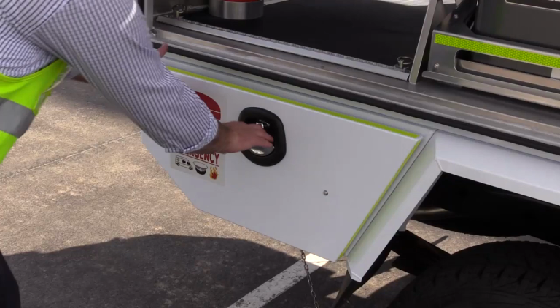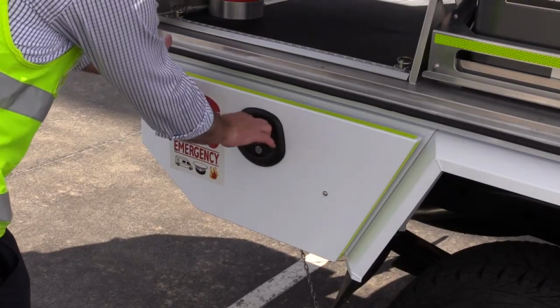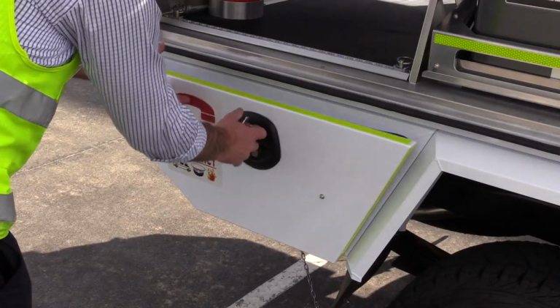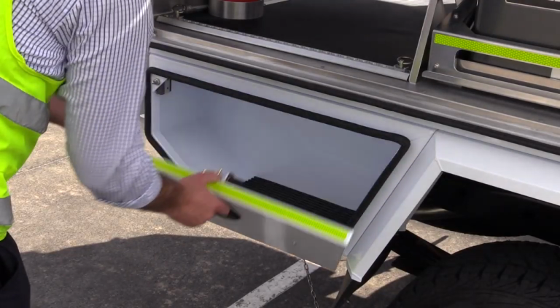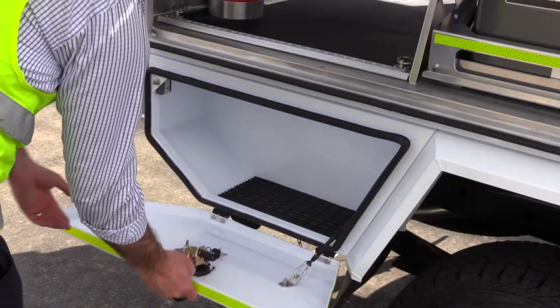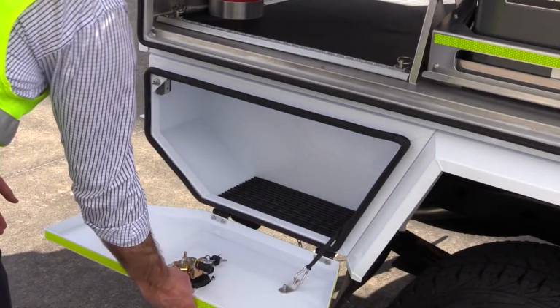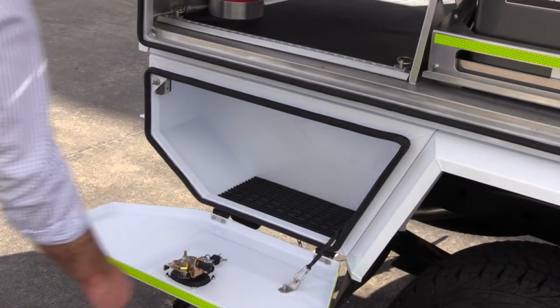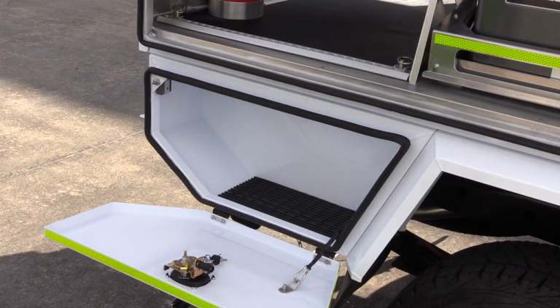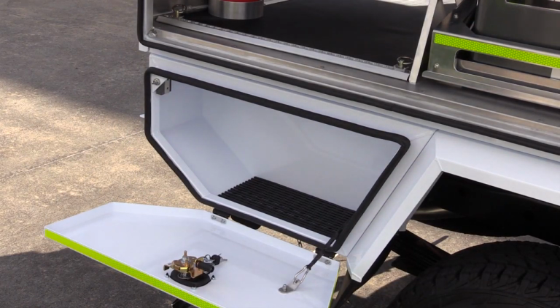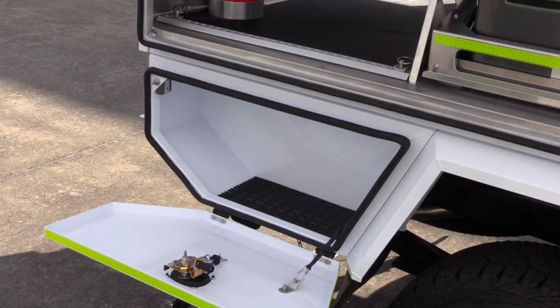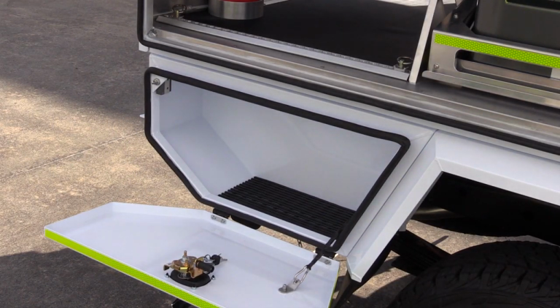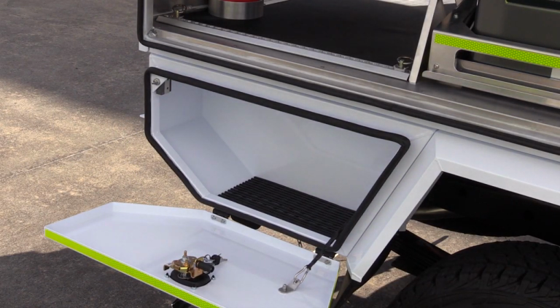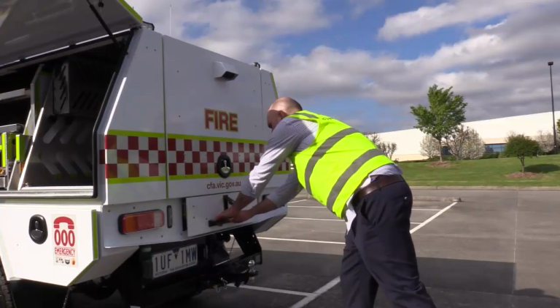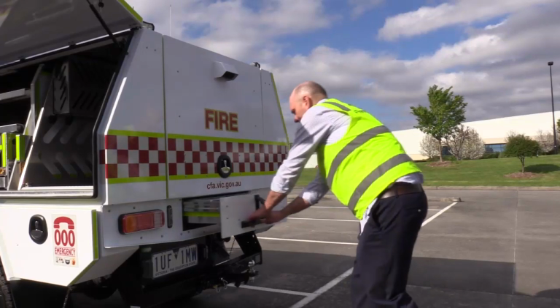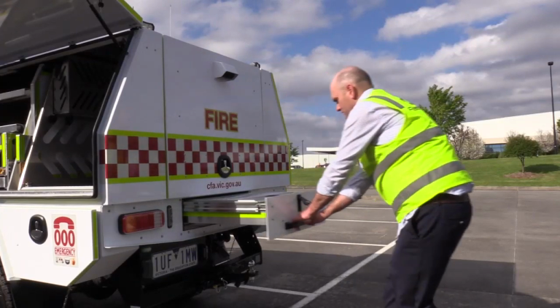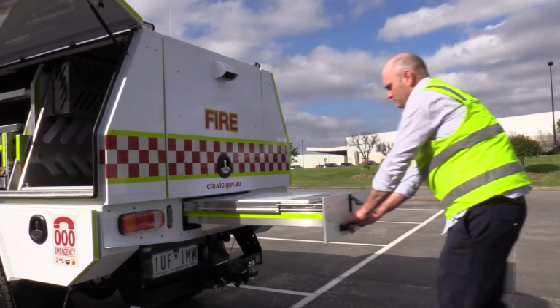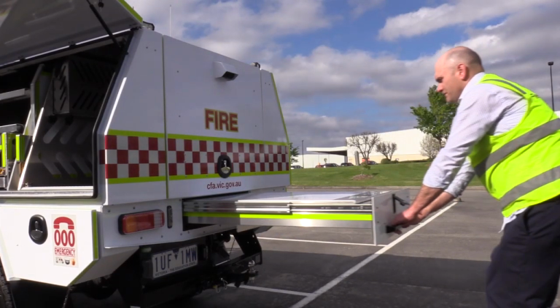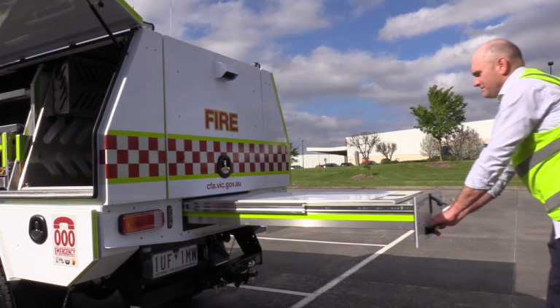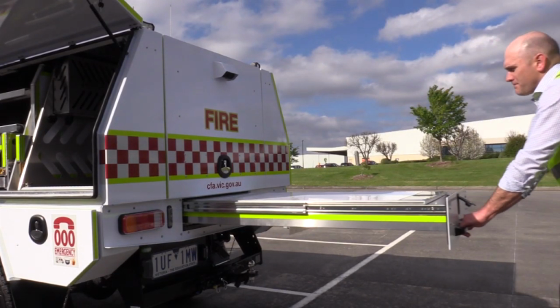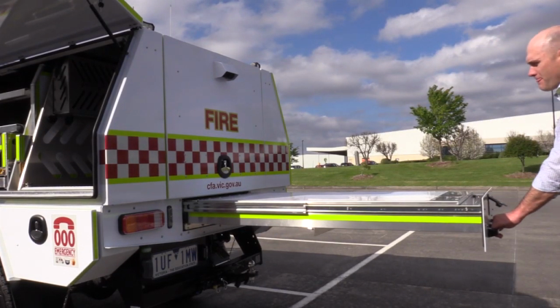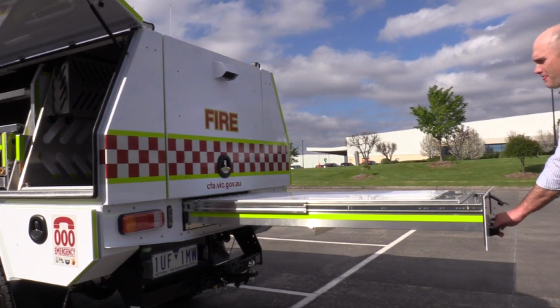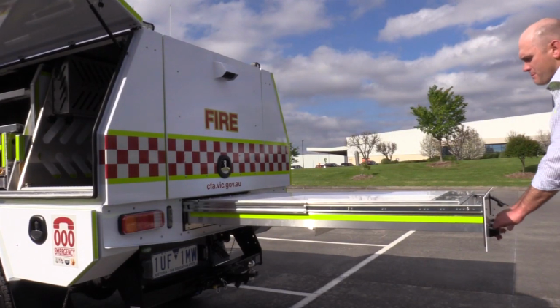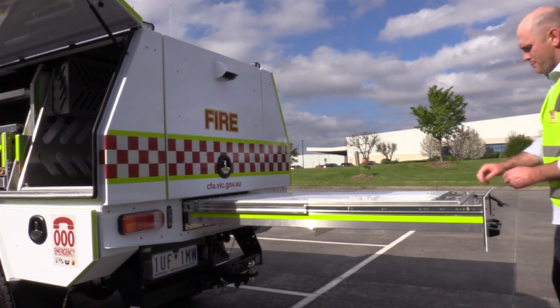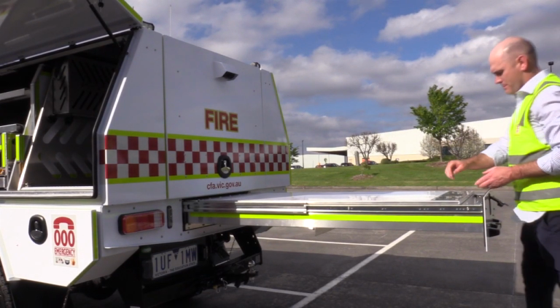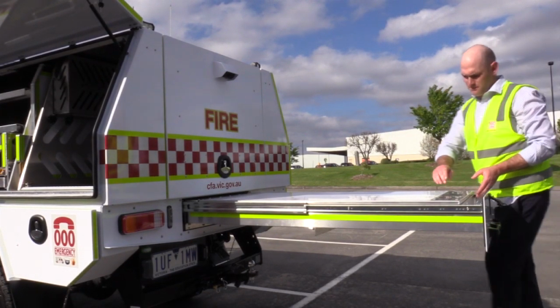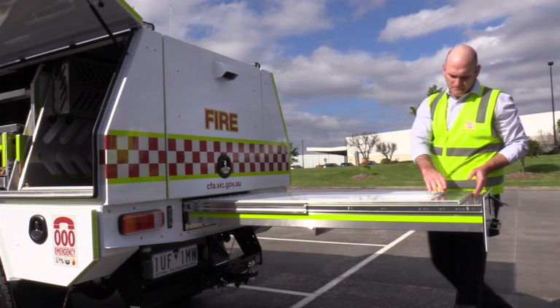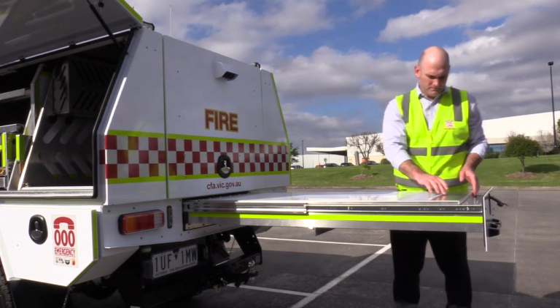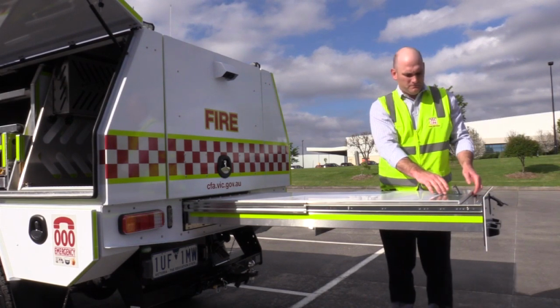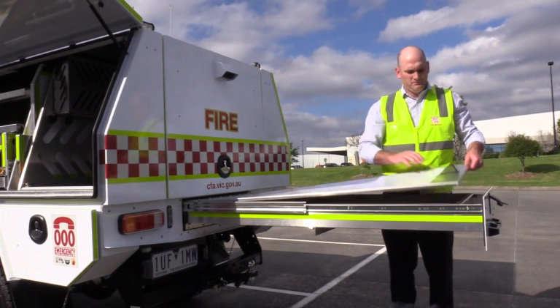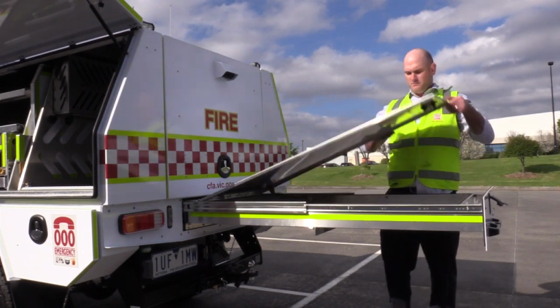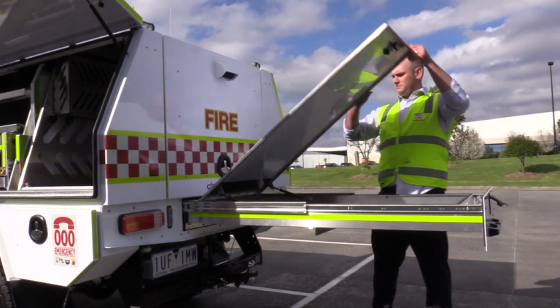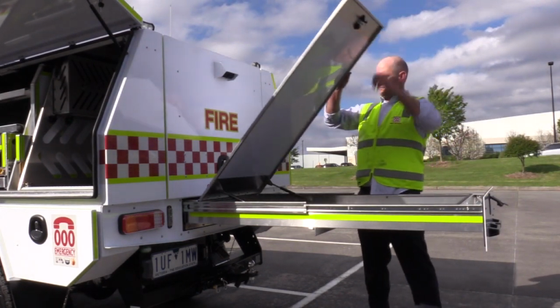The off side under tray locker is spare and empty for brigades to stow items of choice. The rear under tray drawer comprises a magnetic white board desktop, storage on the underside, and a briefing board that can be stood up to carry out a briefing.